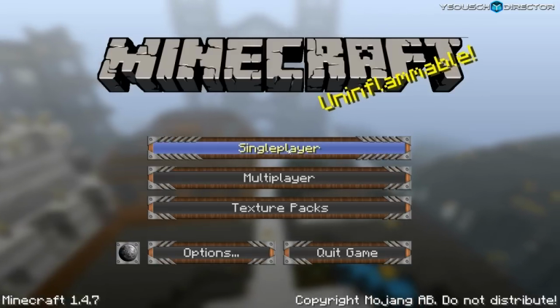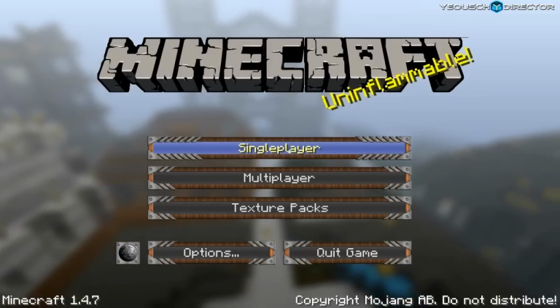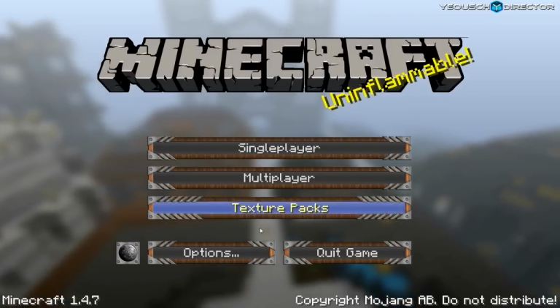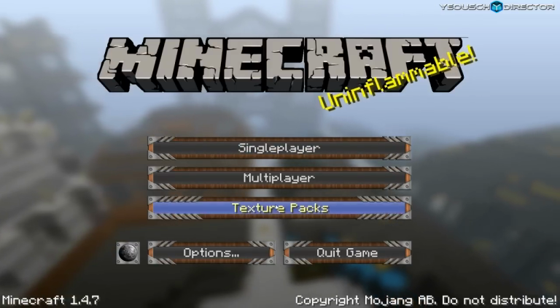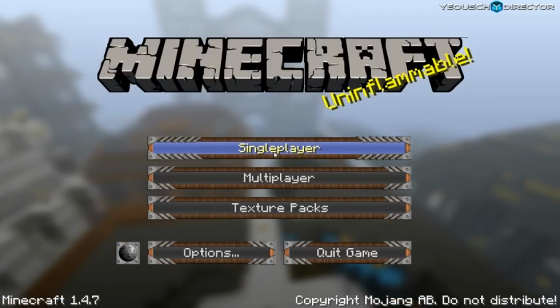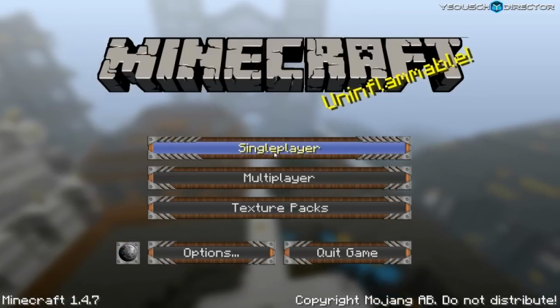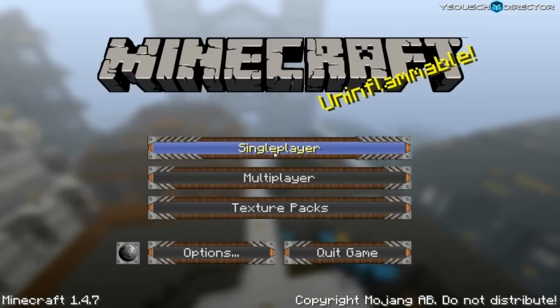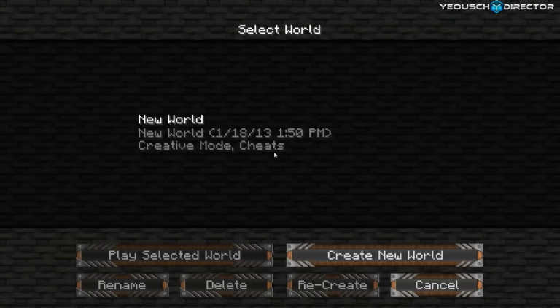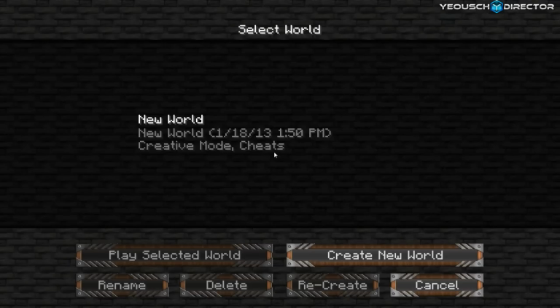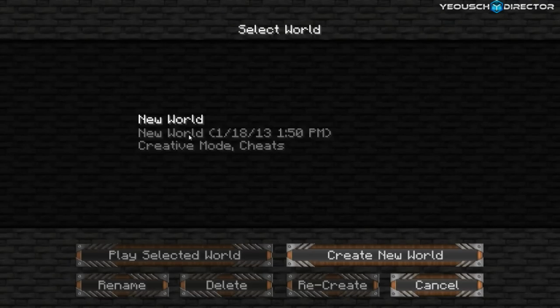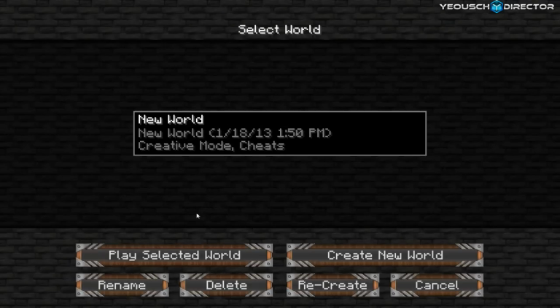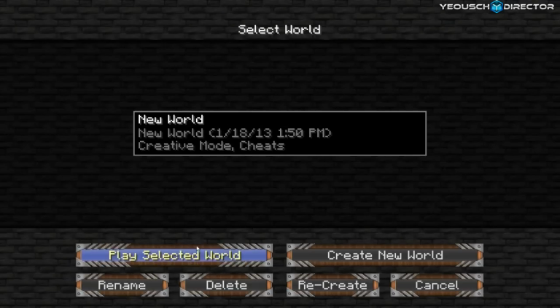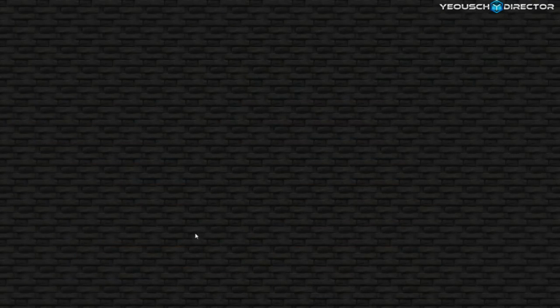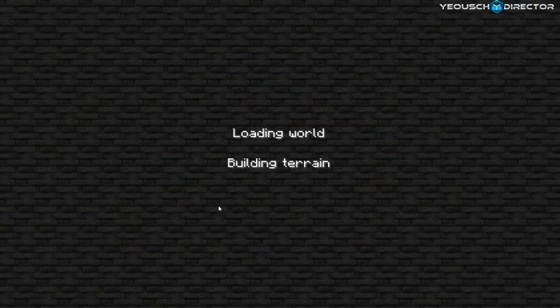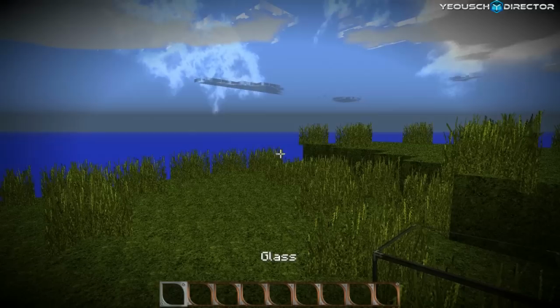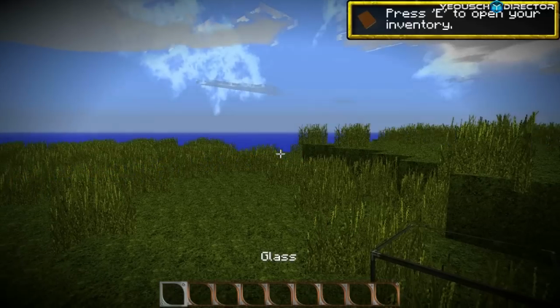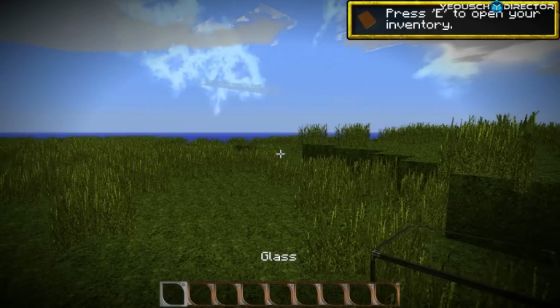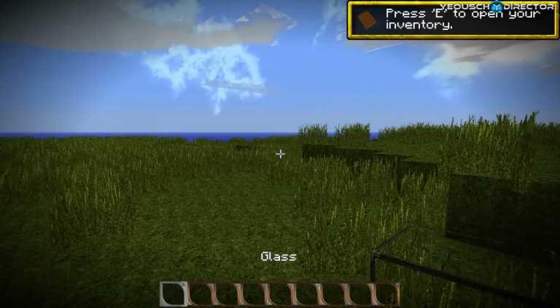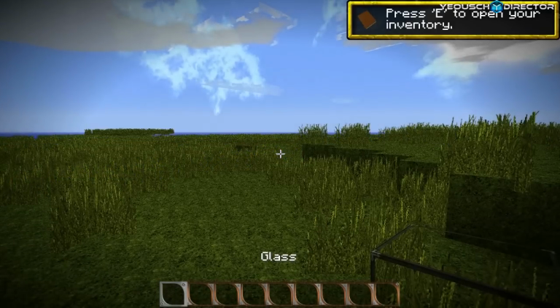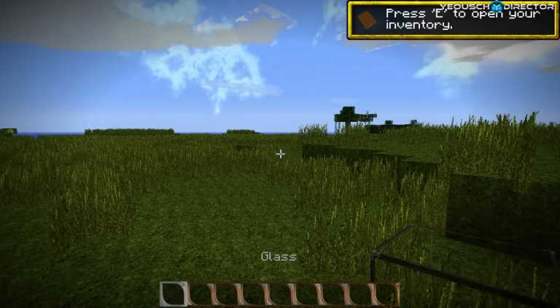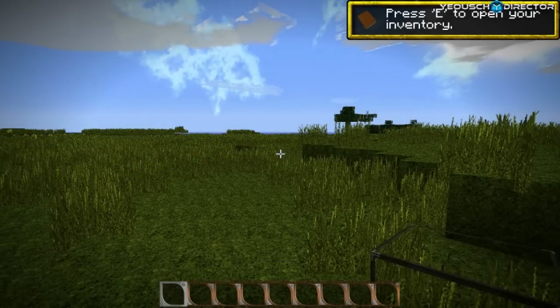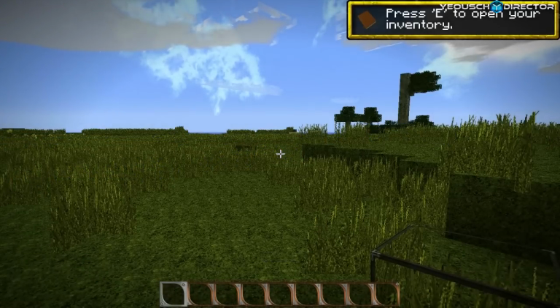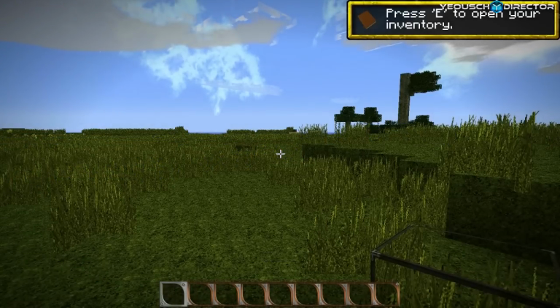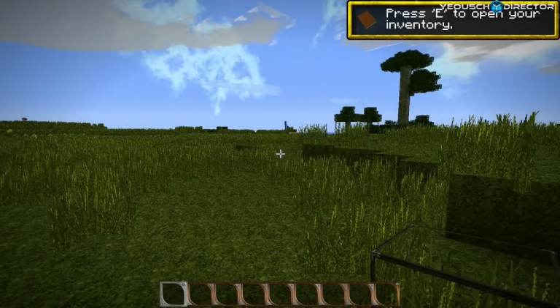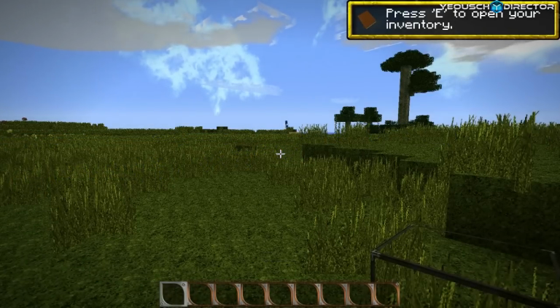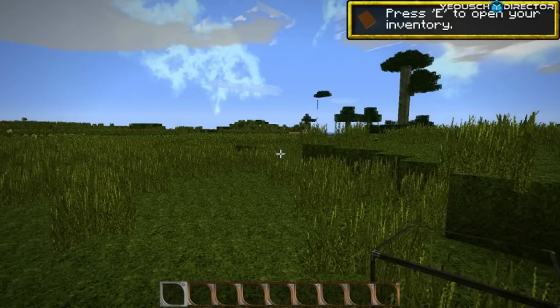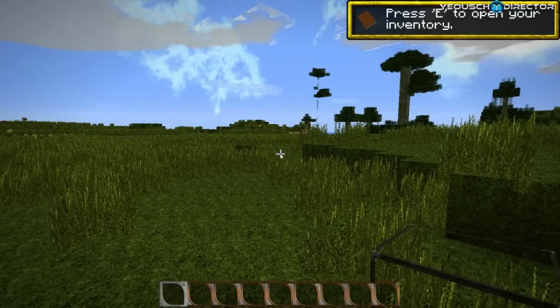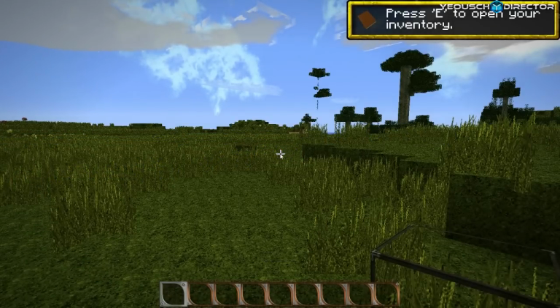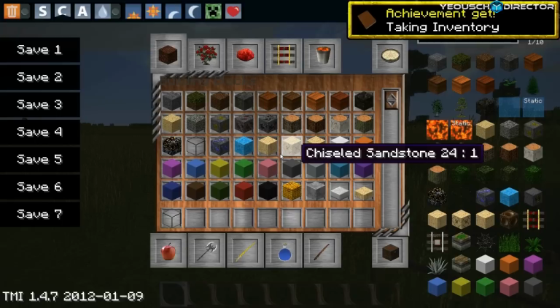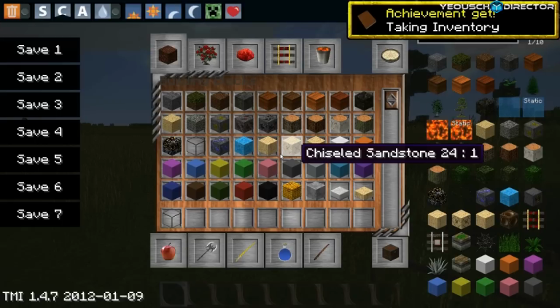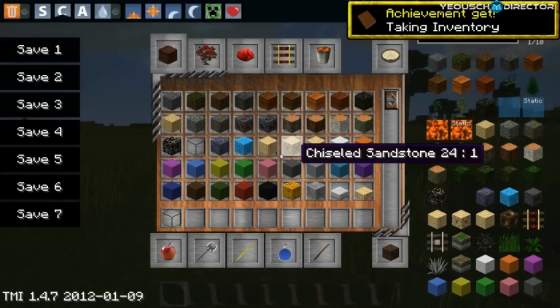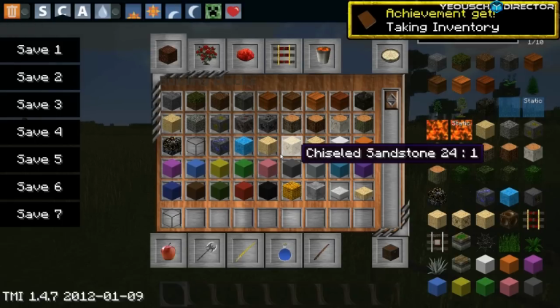Now we're going to go back into the game, click single player, click into our world, and open it up. And there it is — Affinity. Really good looking texture pack here, guys. I love this one. And here's your Too Many Items — you can scroll through here. This is updated for 1.4.7.